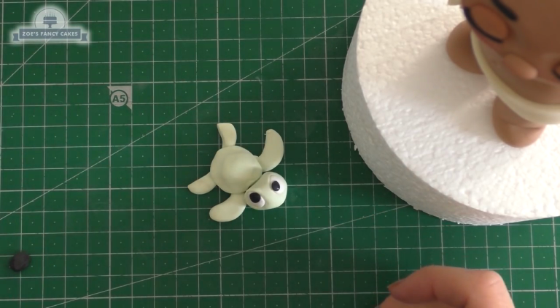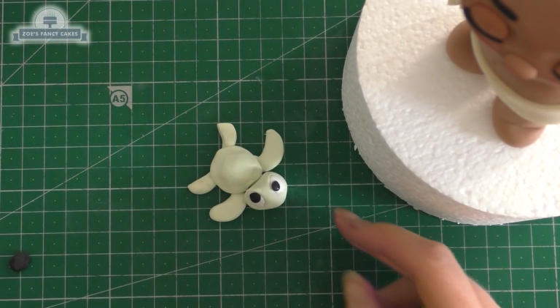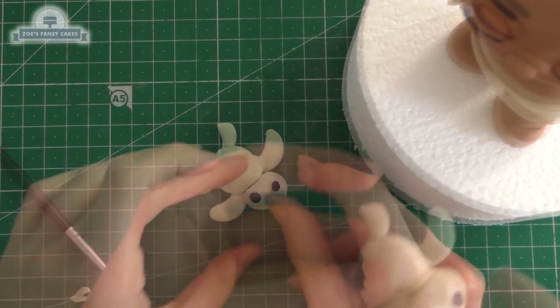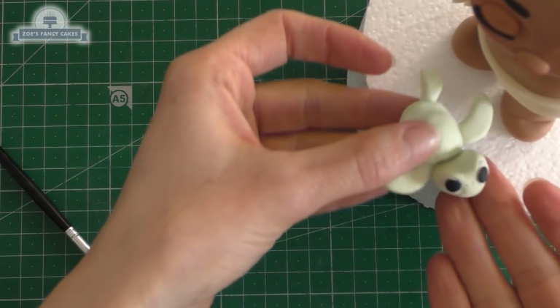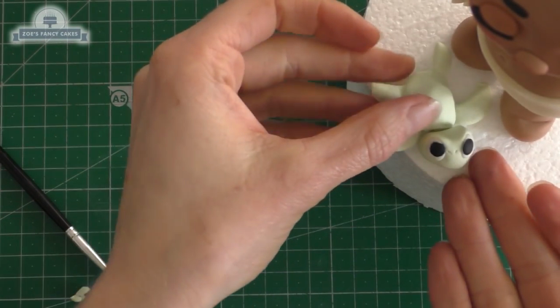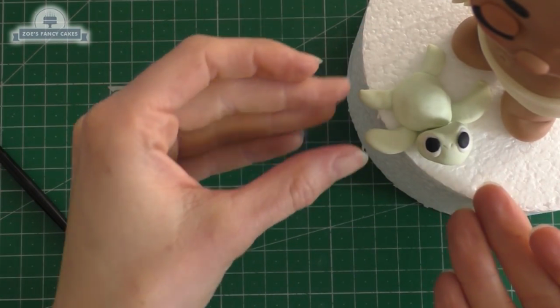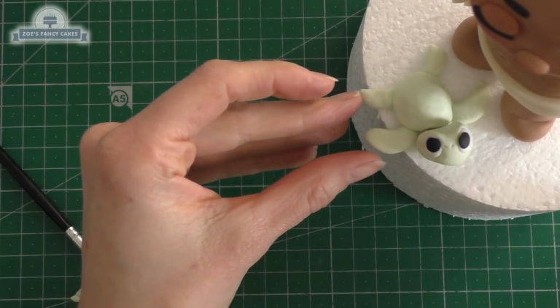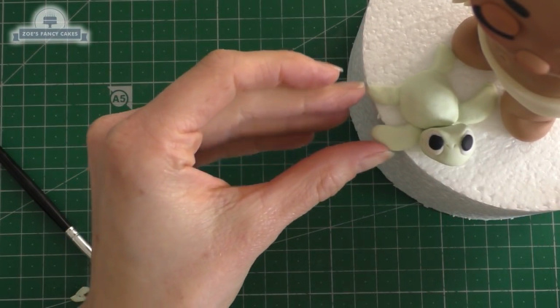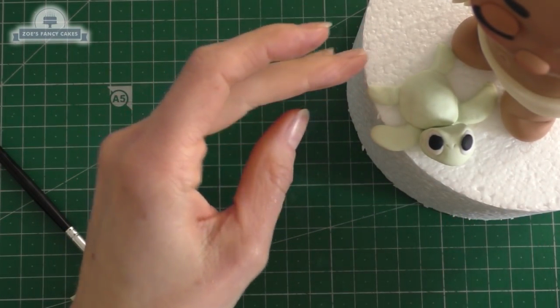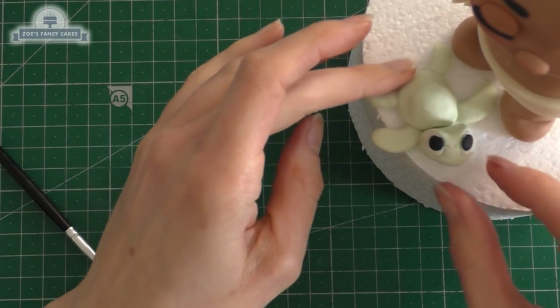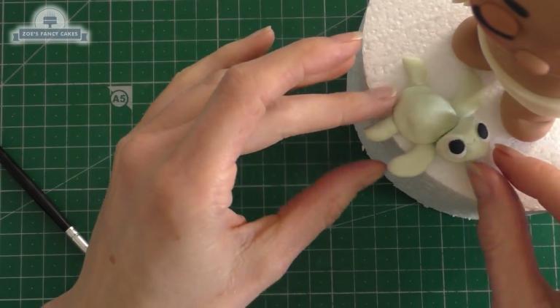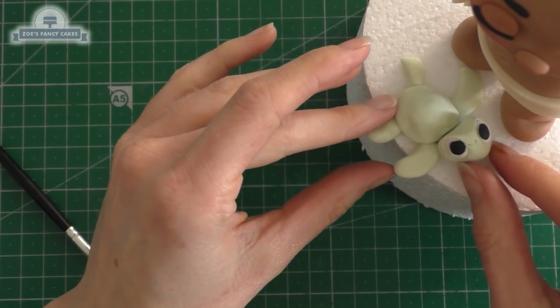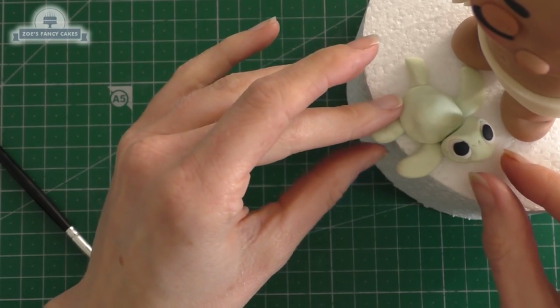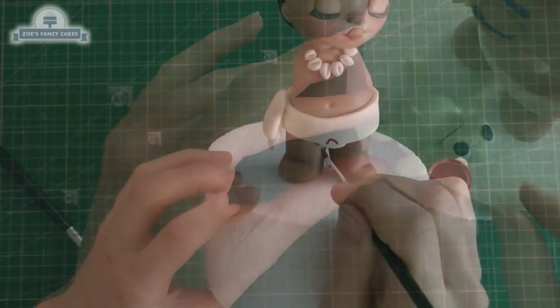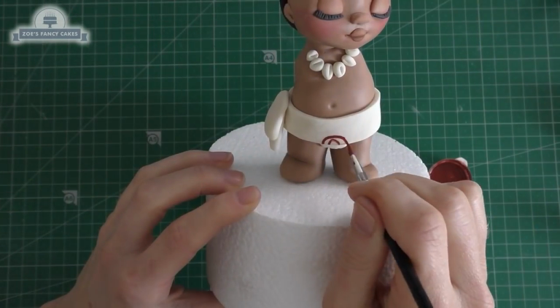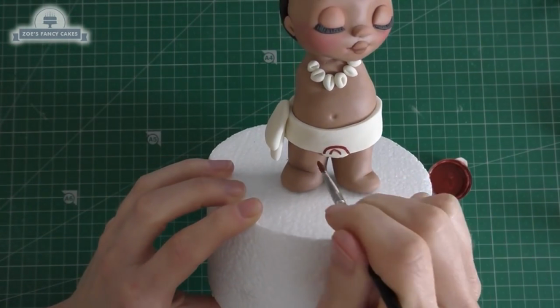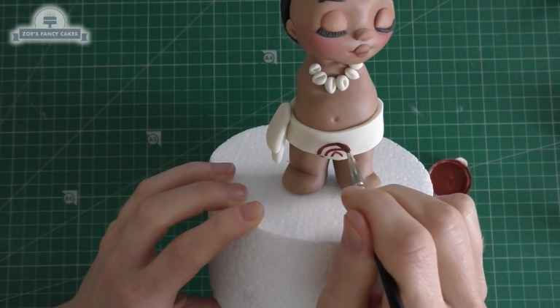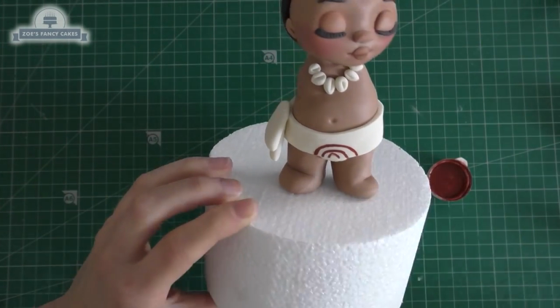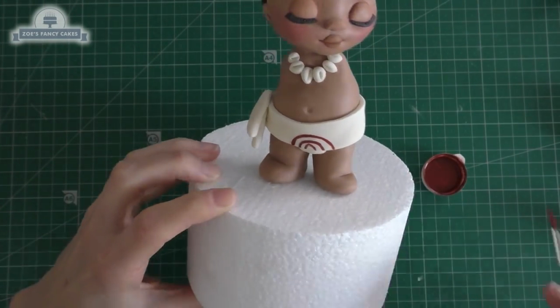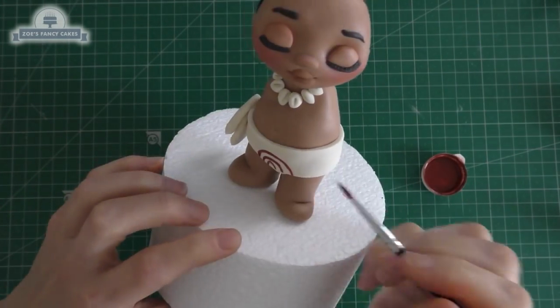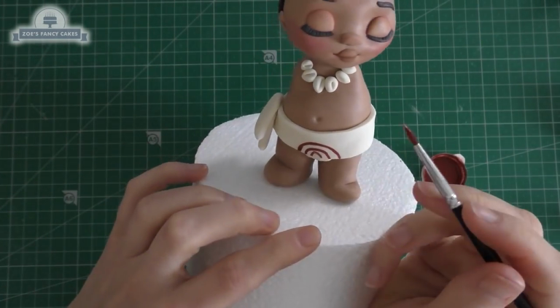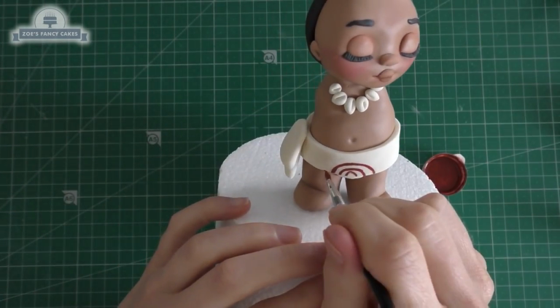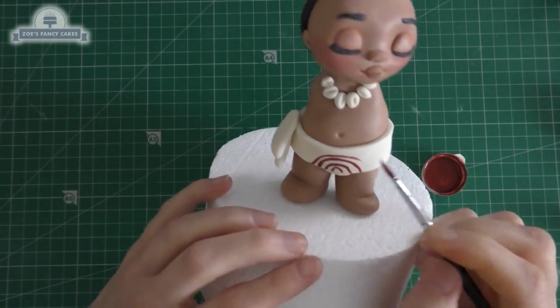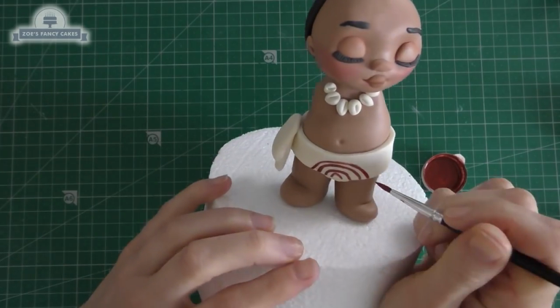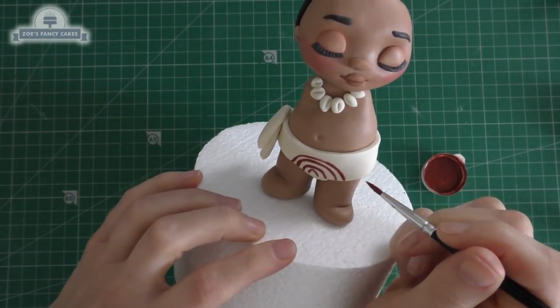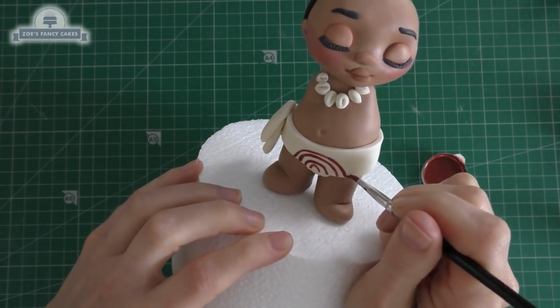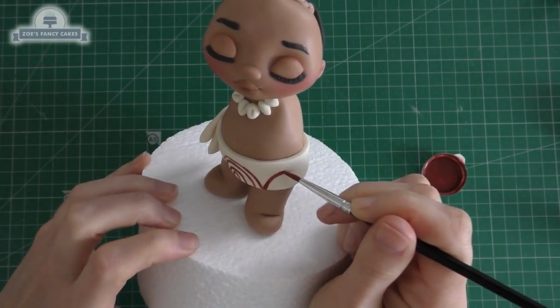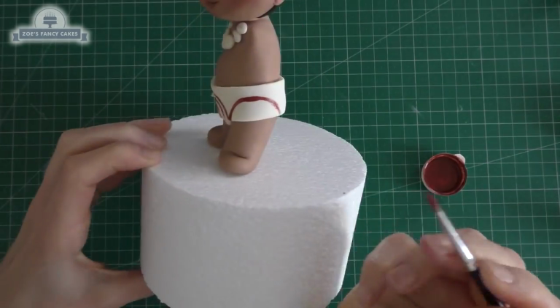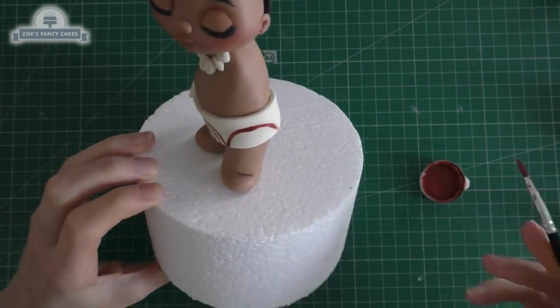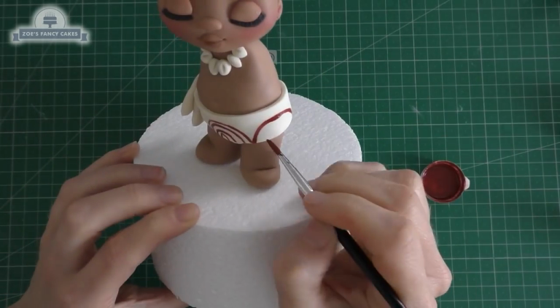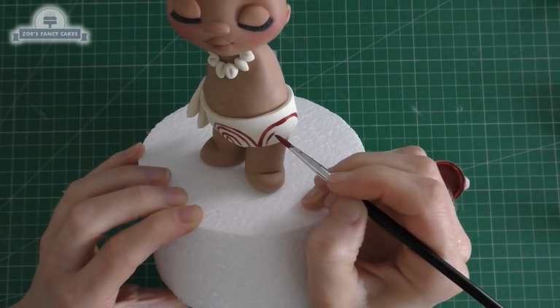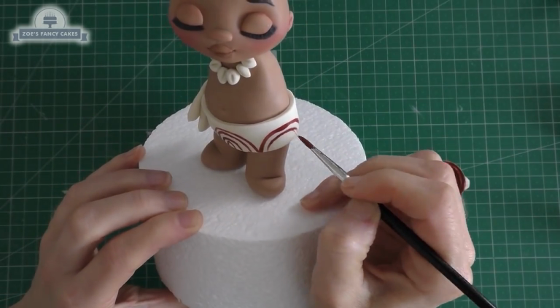I'm going to sit the turtle on my cake — he's probably going to sit just in front of baby Moana. I'm going to let him dry out of the way for now. I'm going to paint the food coloring onto our clothing — I'll put links to everything I've used in the description box below the video so you know what colors I've used.